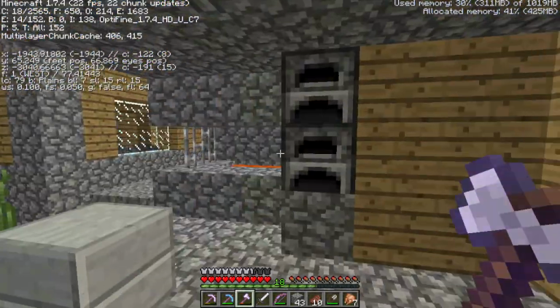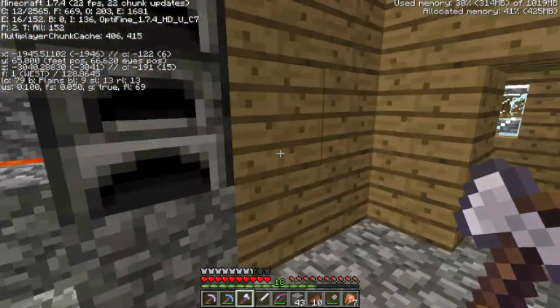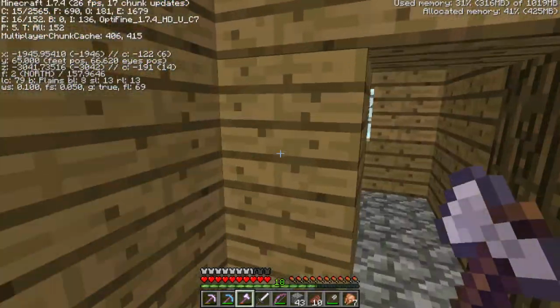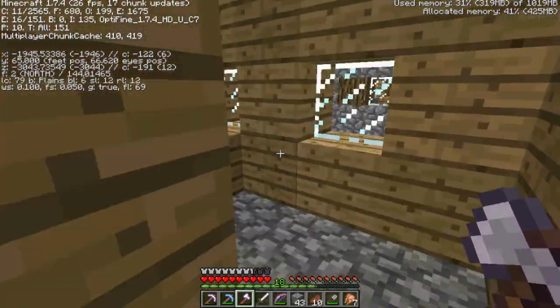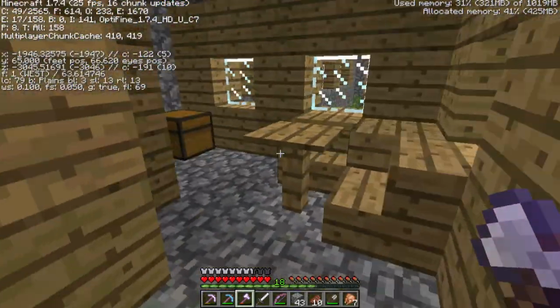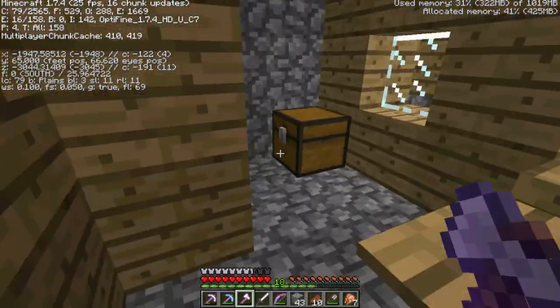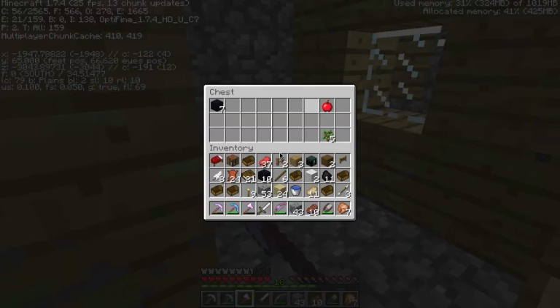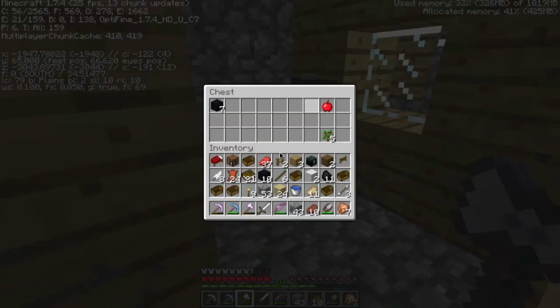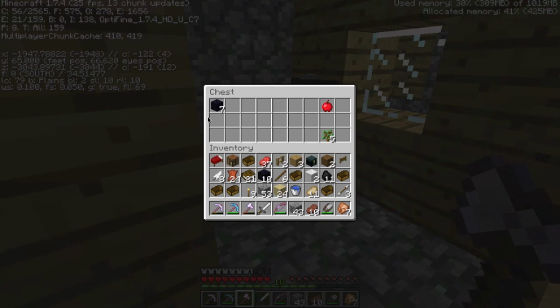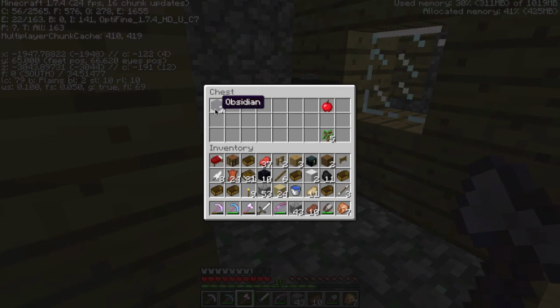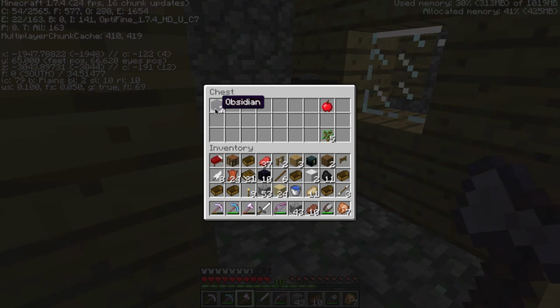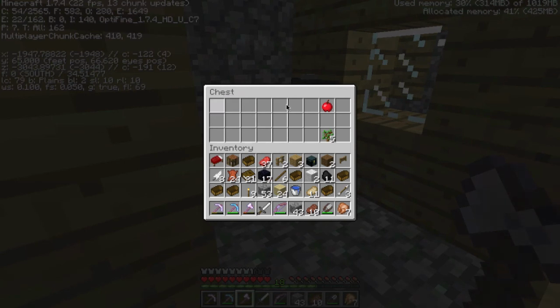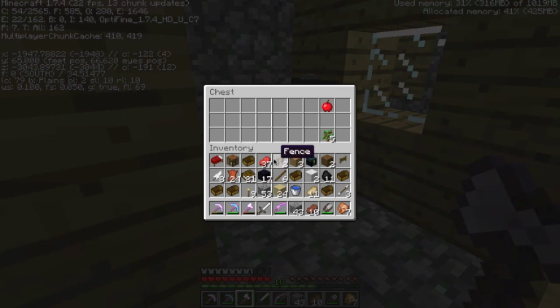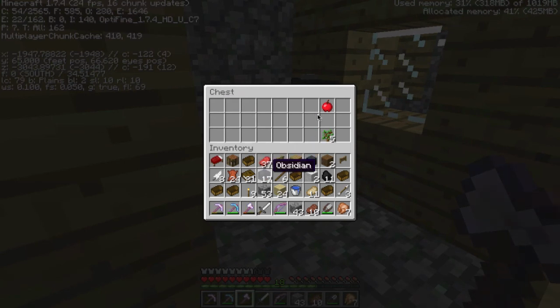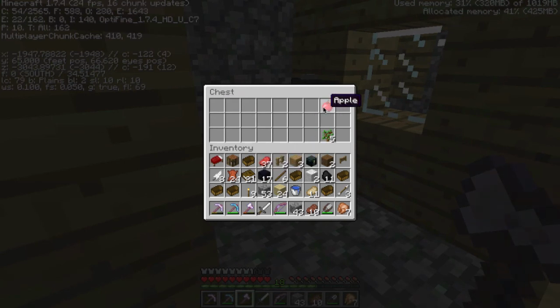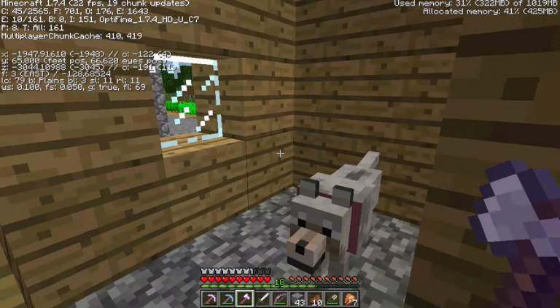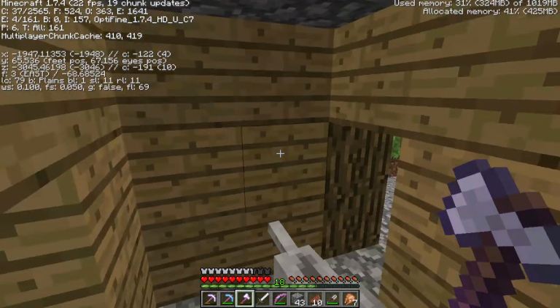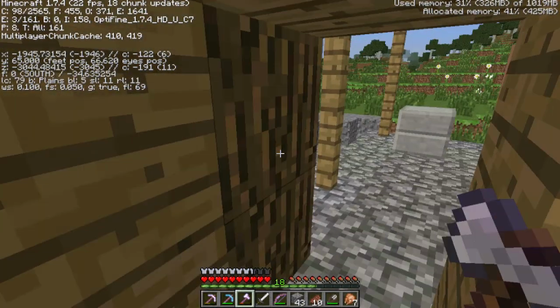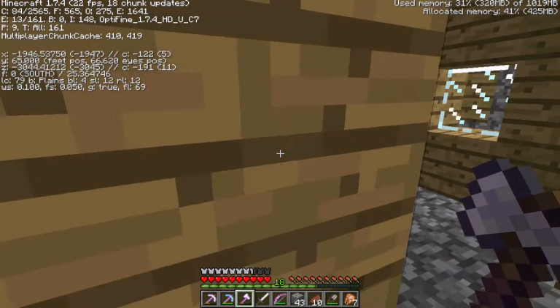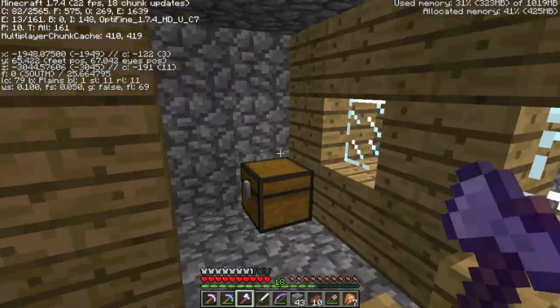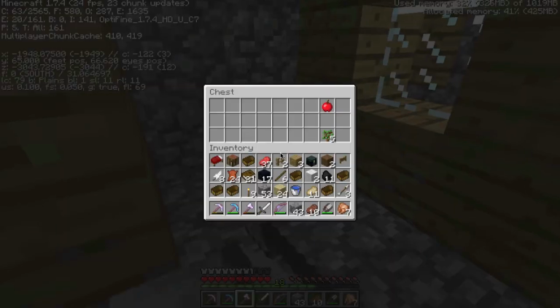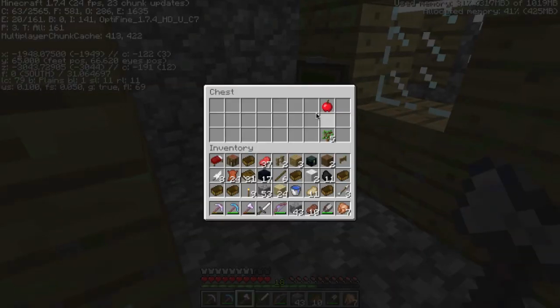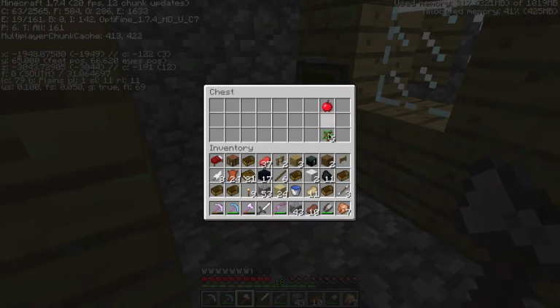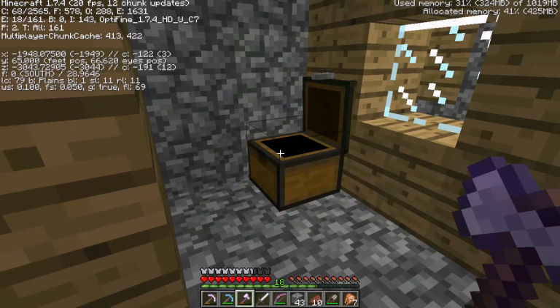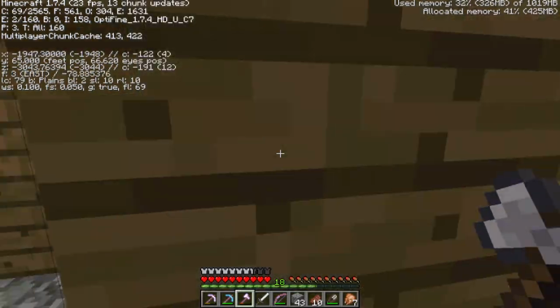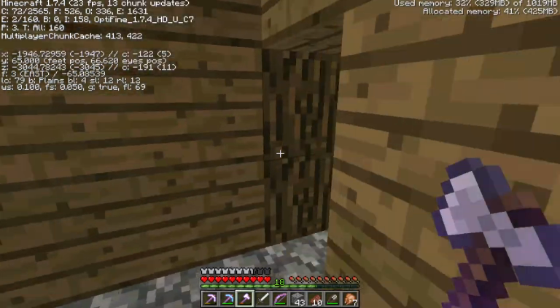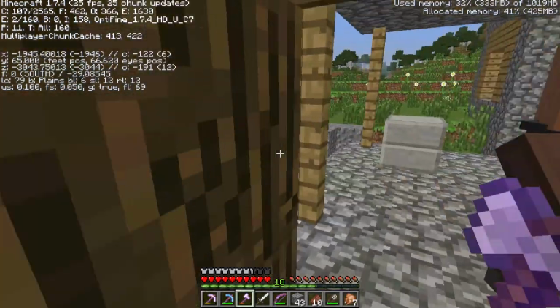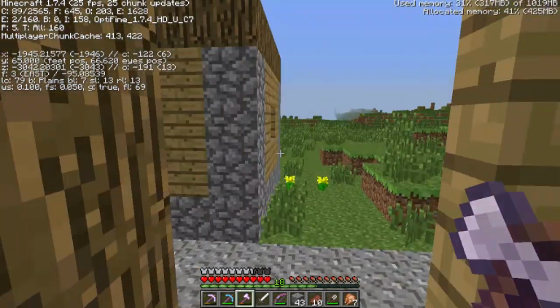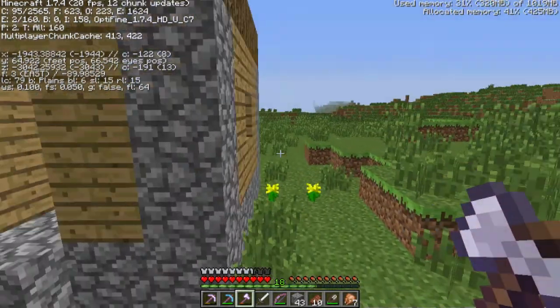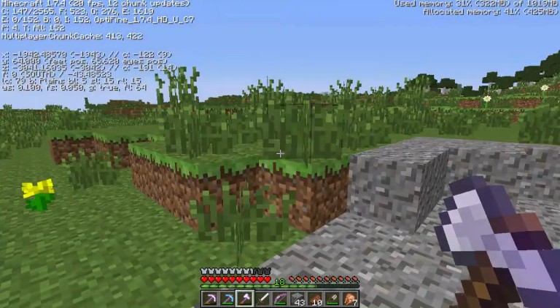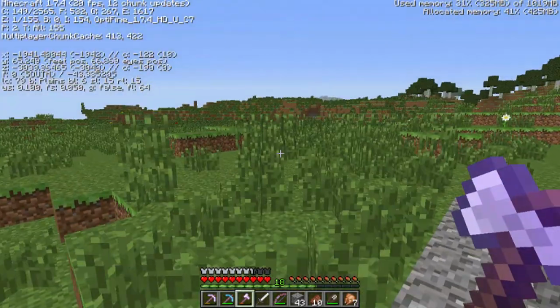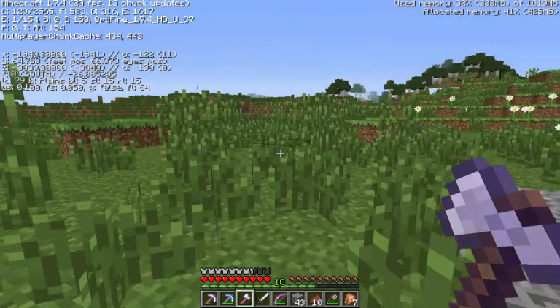I looked in the blacksmith chest — are you kidding me? We've got obsidian, we've already had seven of those. Why the heck would a blacksmith have an apple and five saplings? Come on, make sense game.